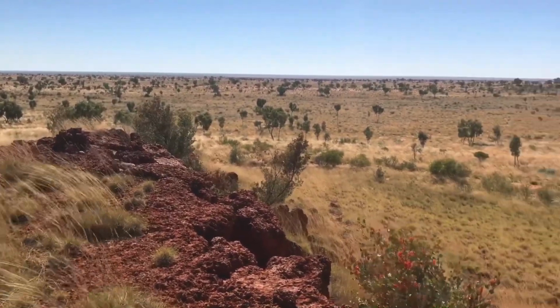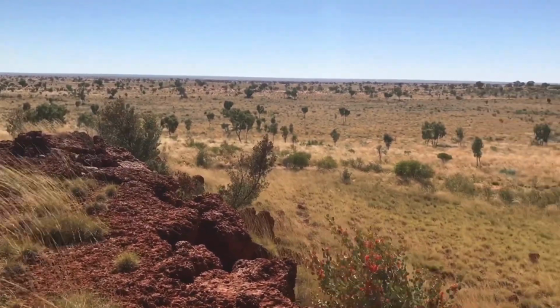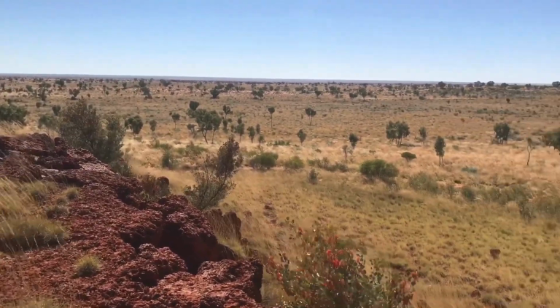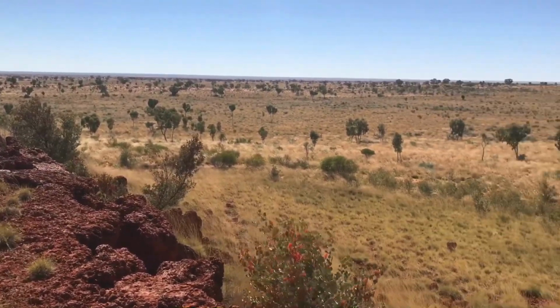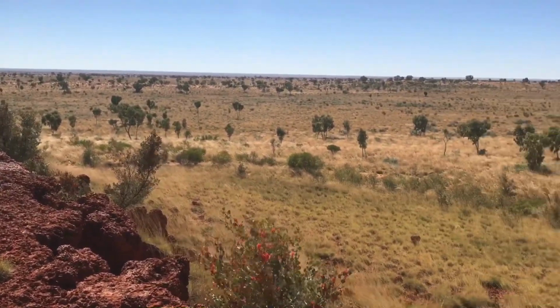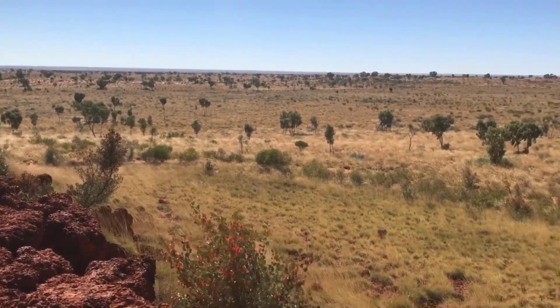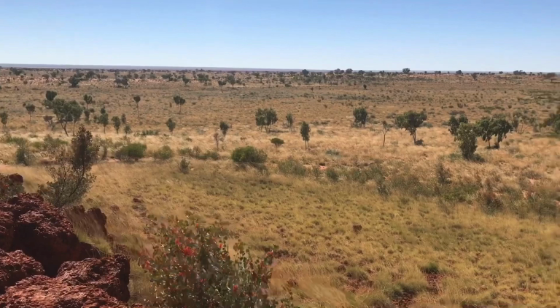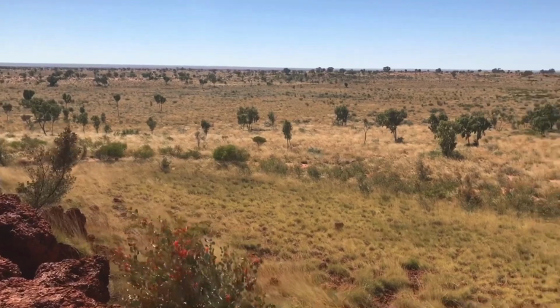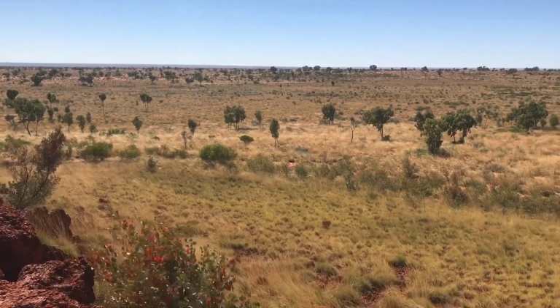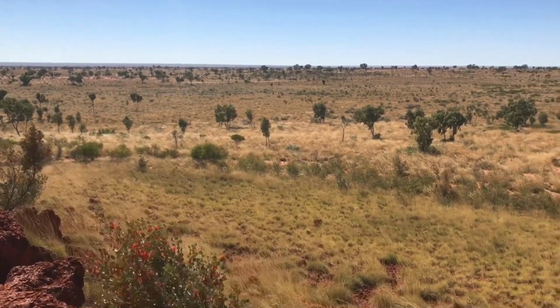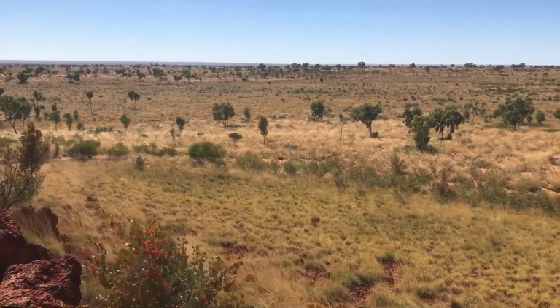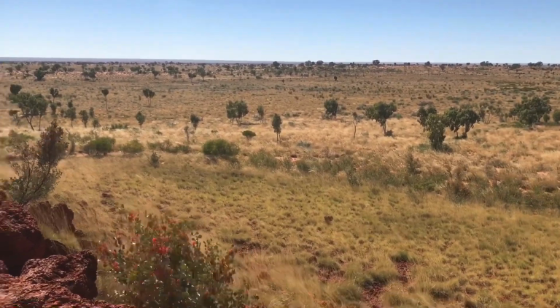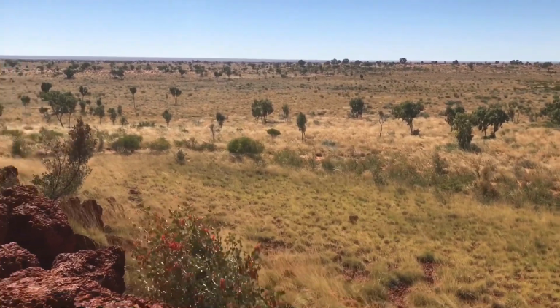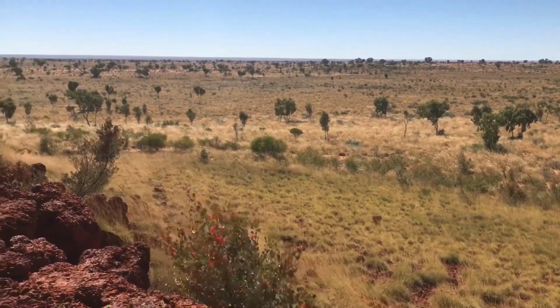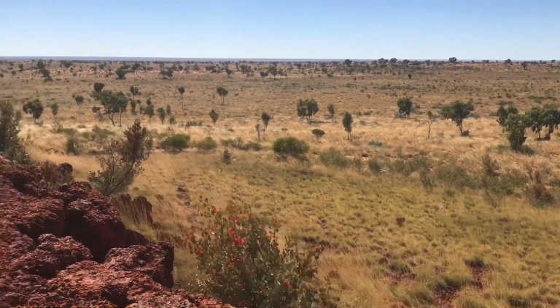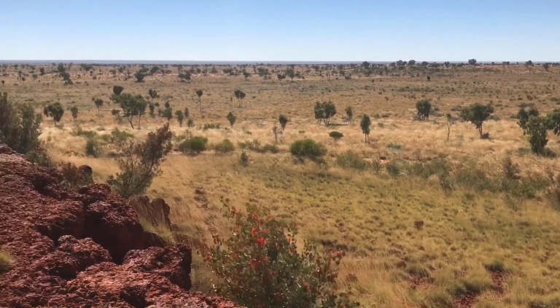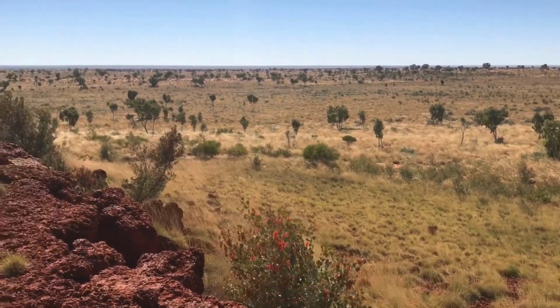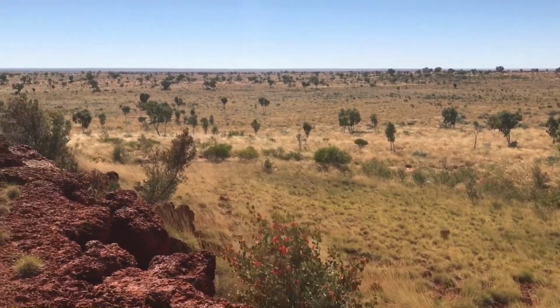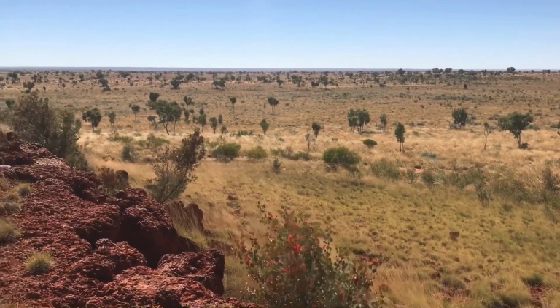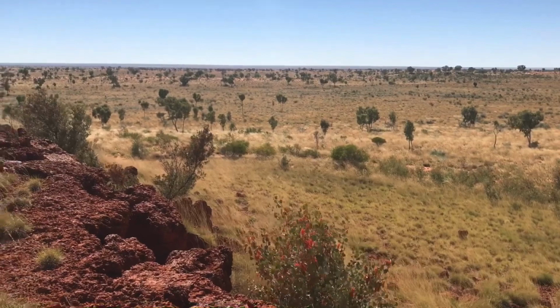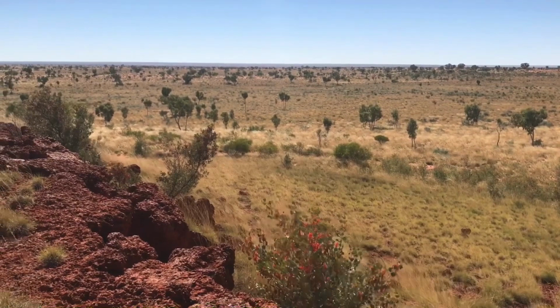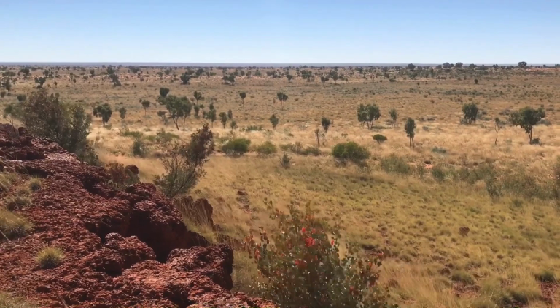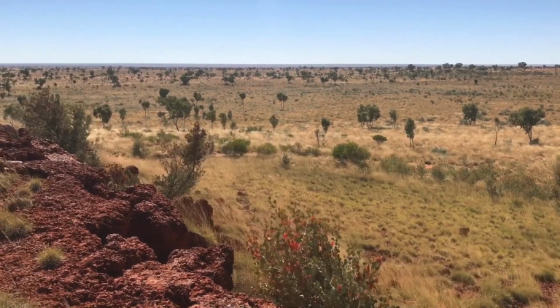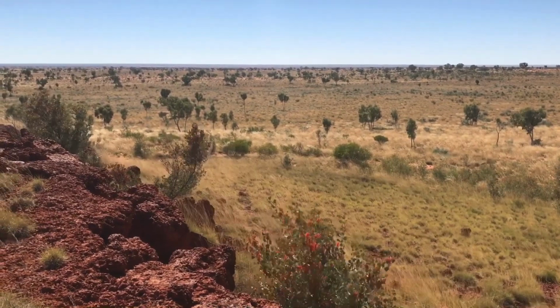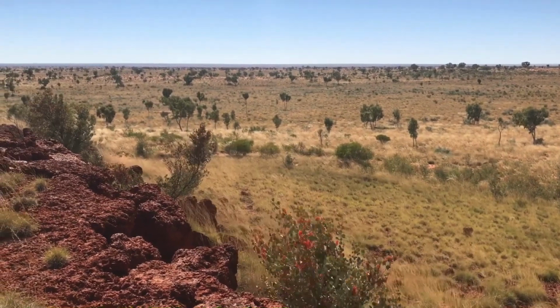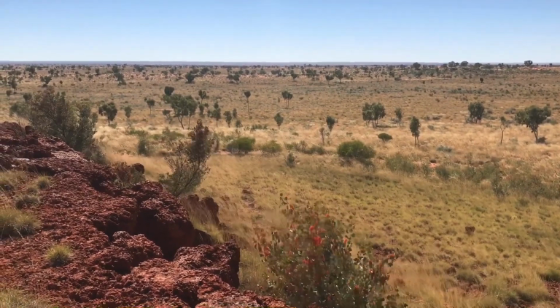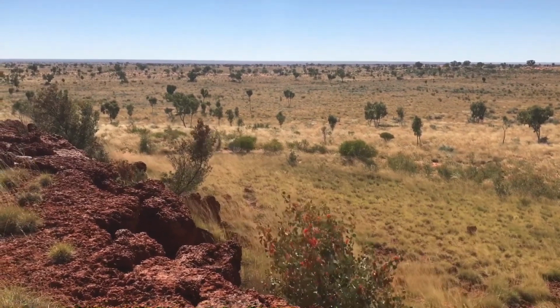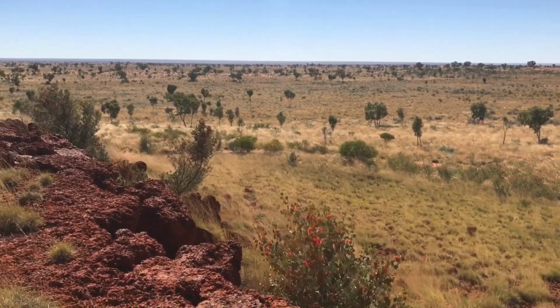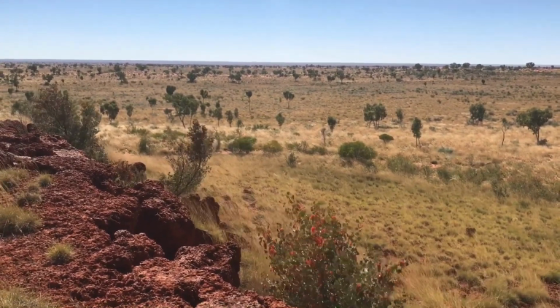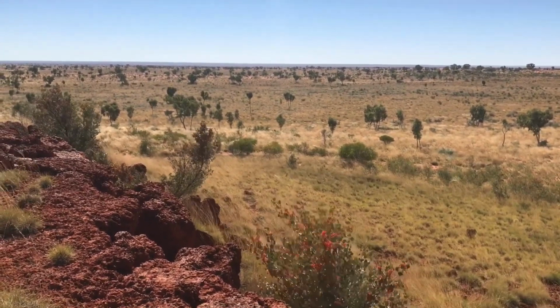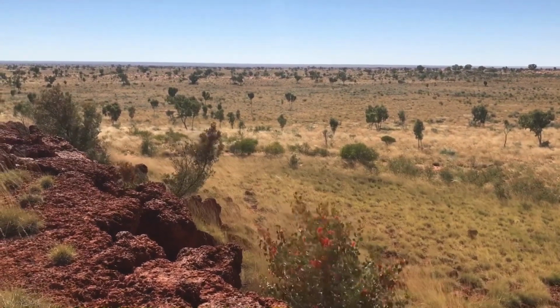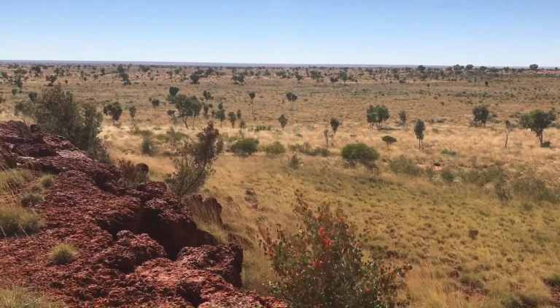Great place in the middle of all these sand dunes. Canning Stock Route, just to the south of Lake Tote.